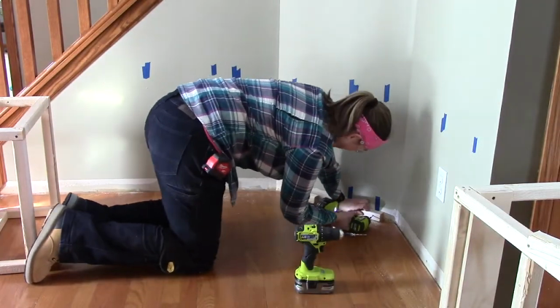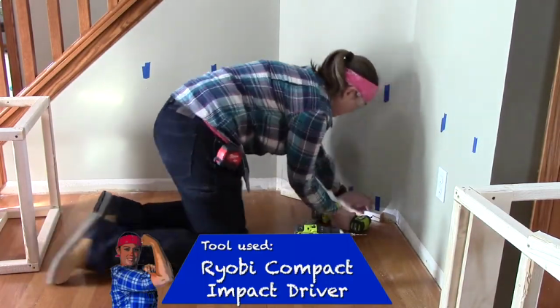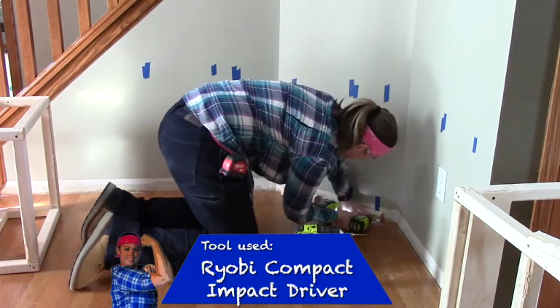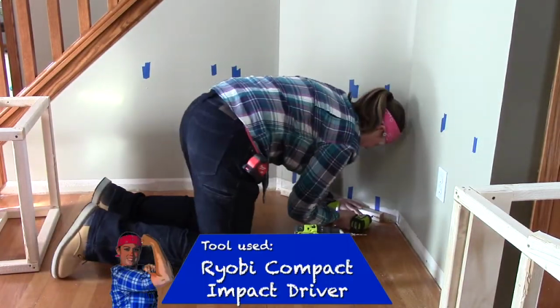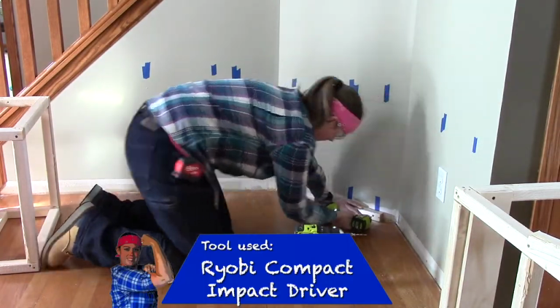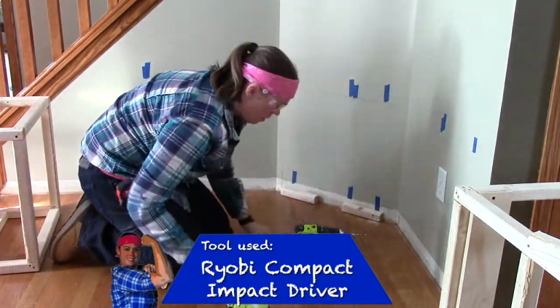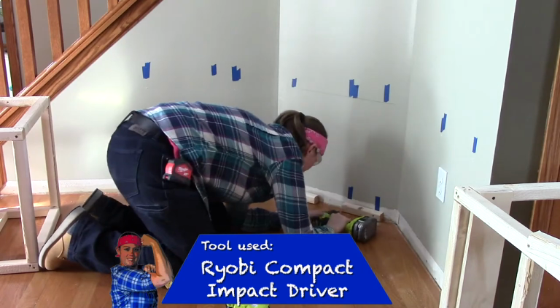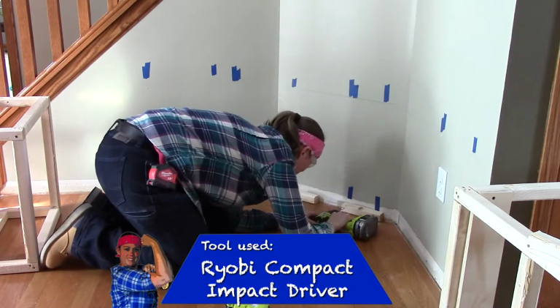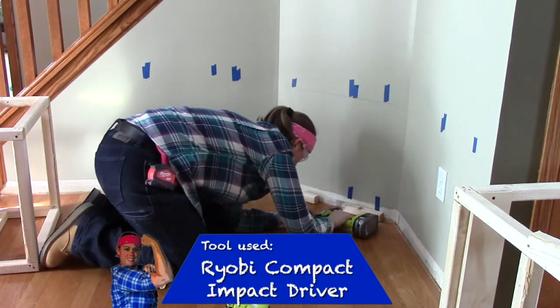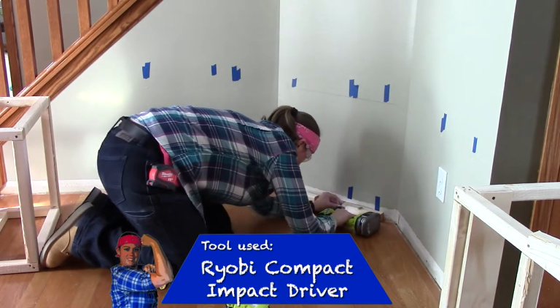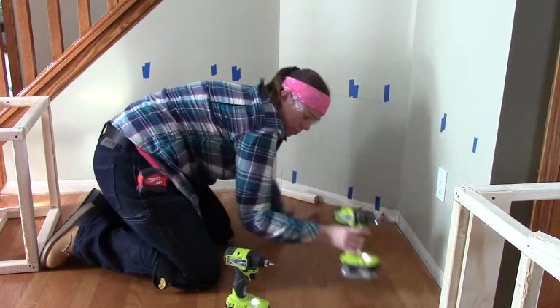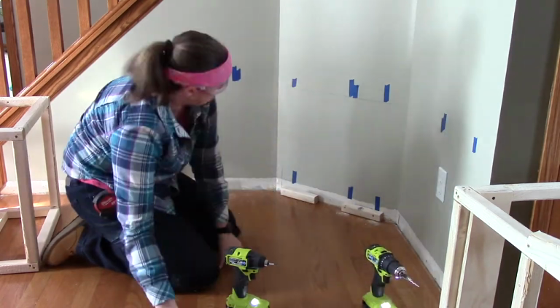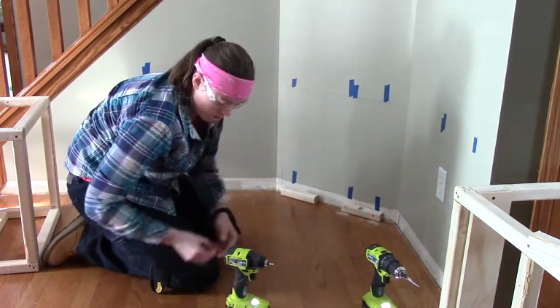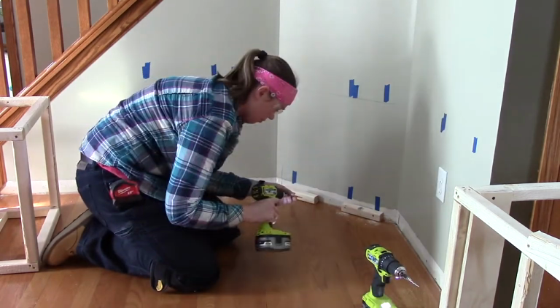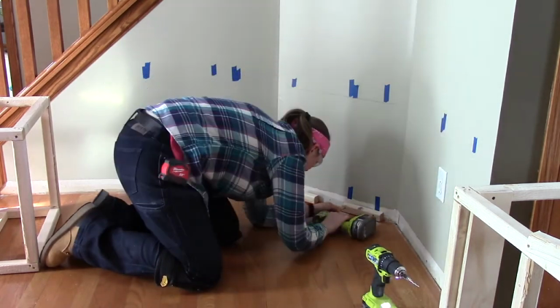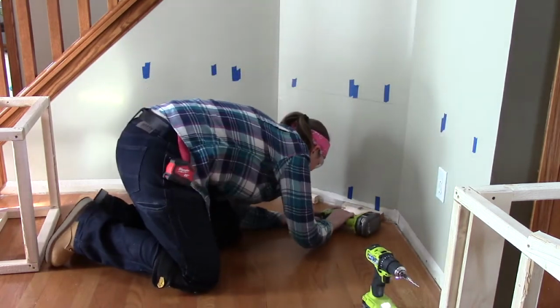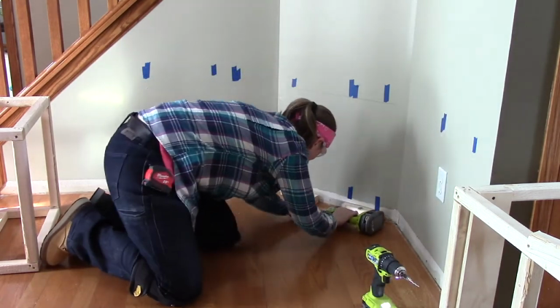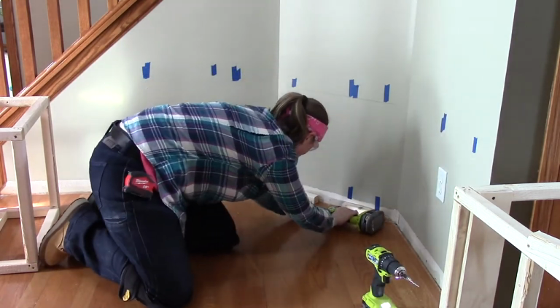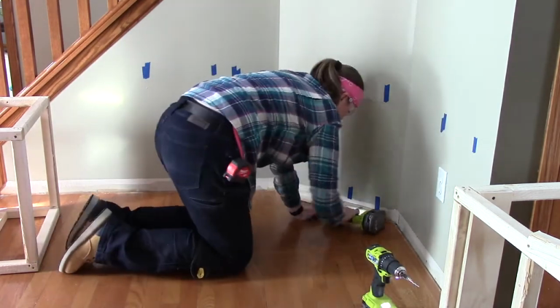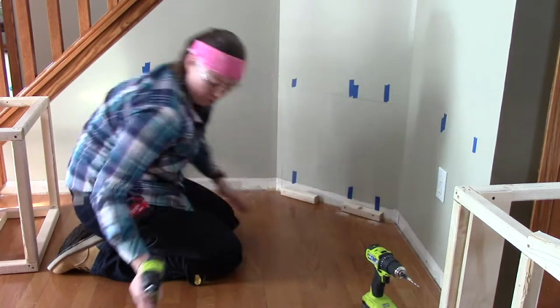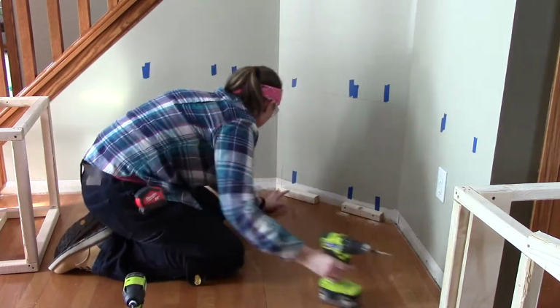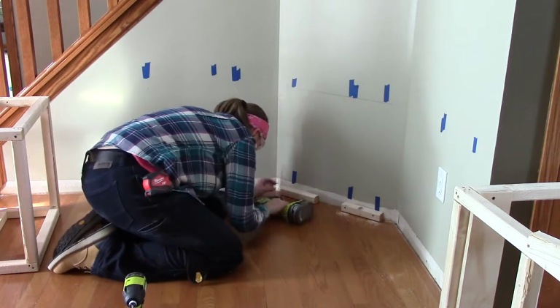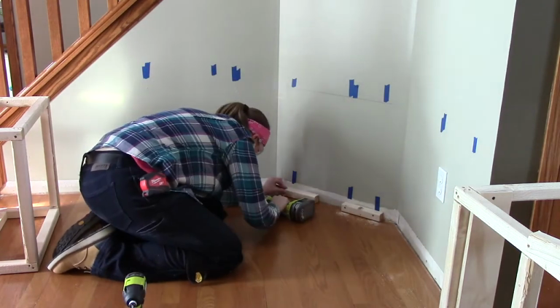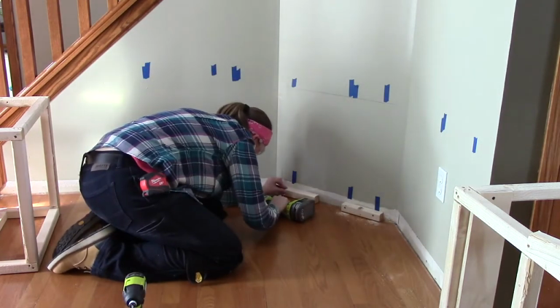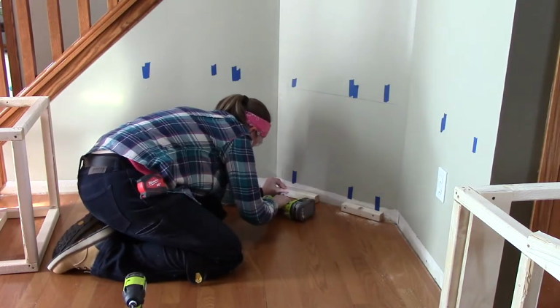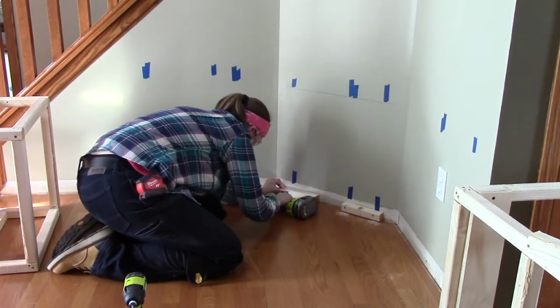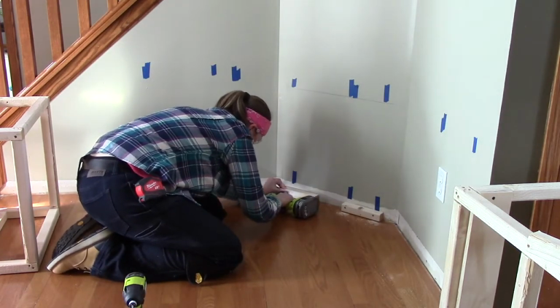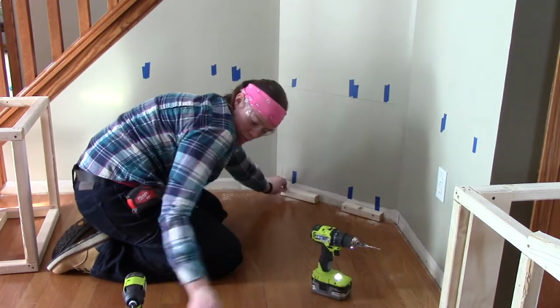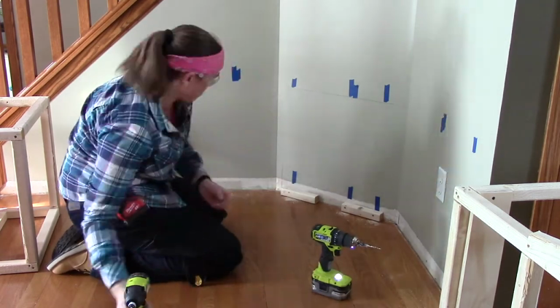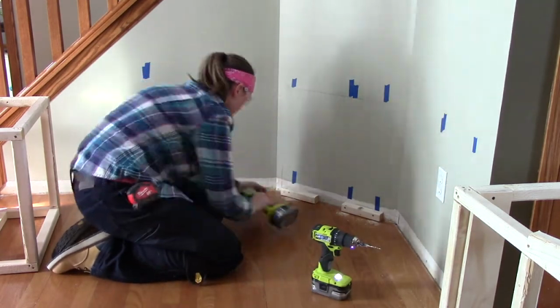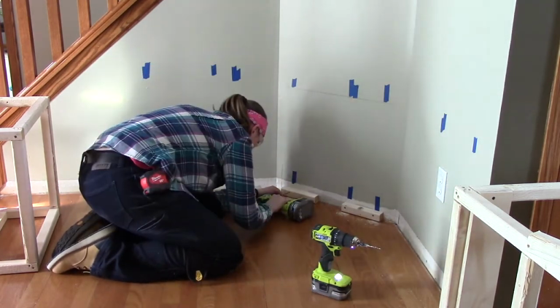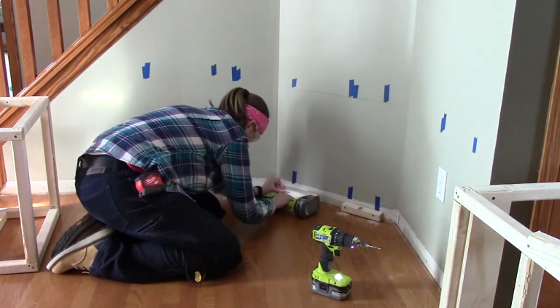You may notice that I'm using scrap pieces and fastening those to the wall in the corner. It's a lot easier using these pieces to help support the flooring and the top, and building its own frame with that corner shape.